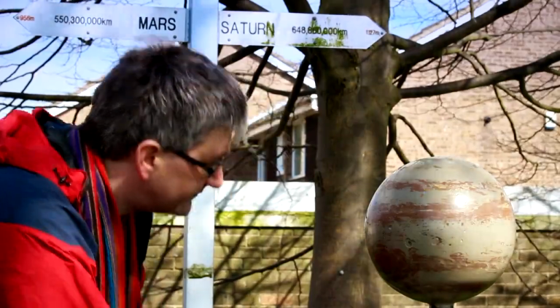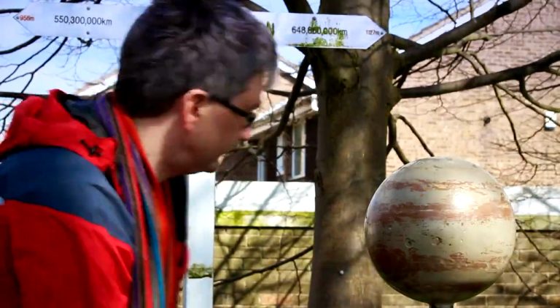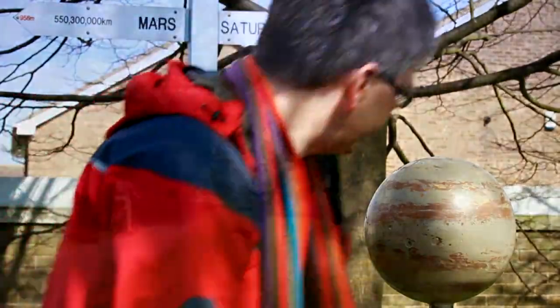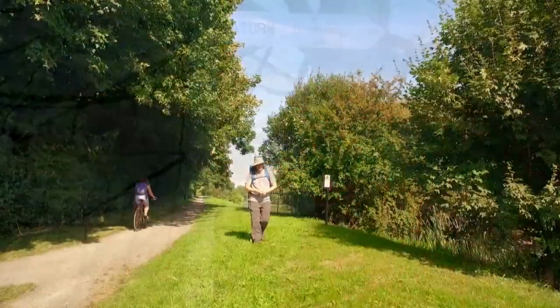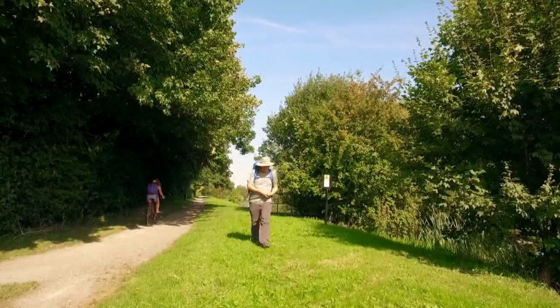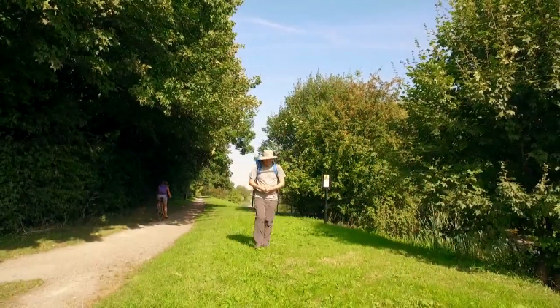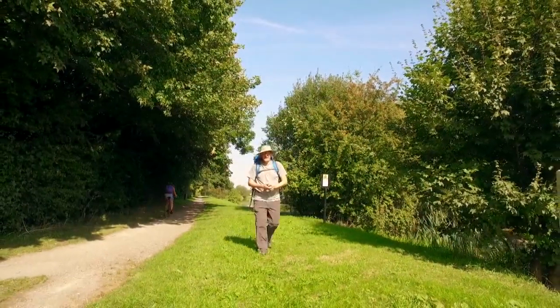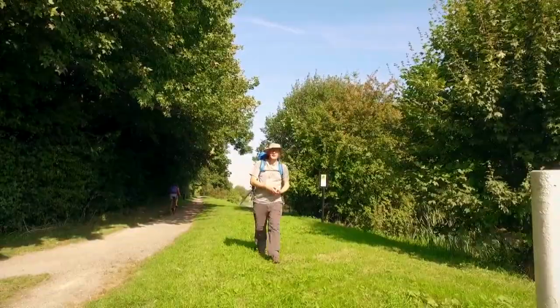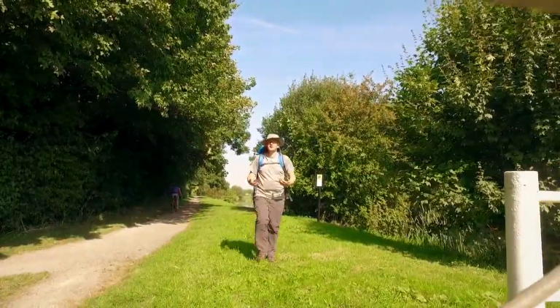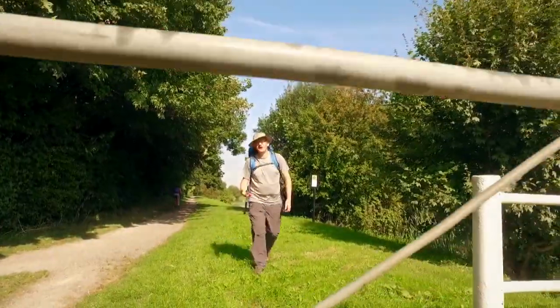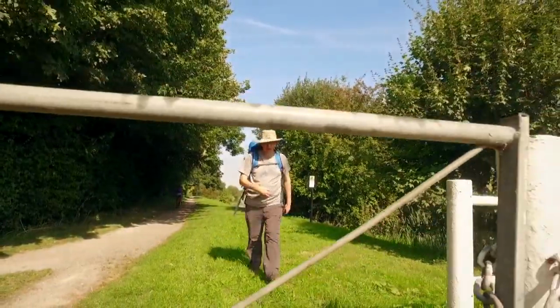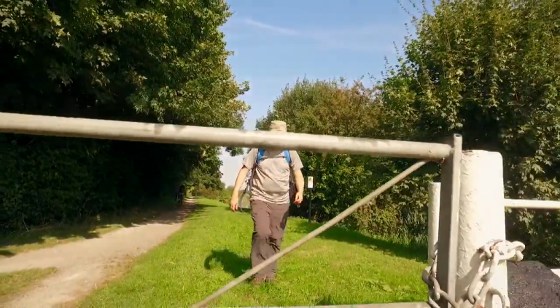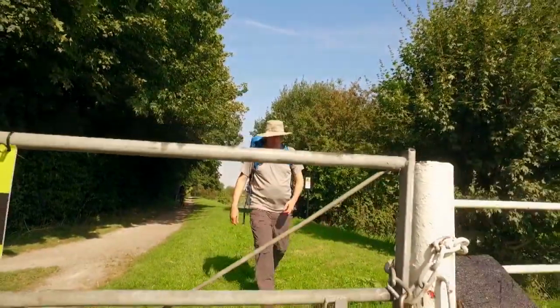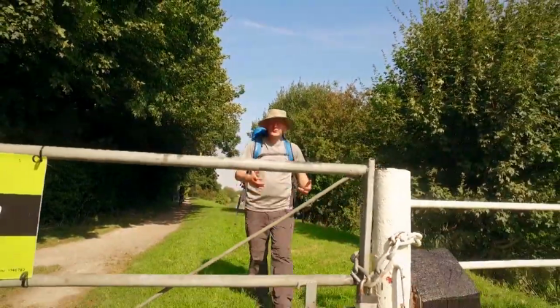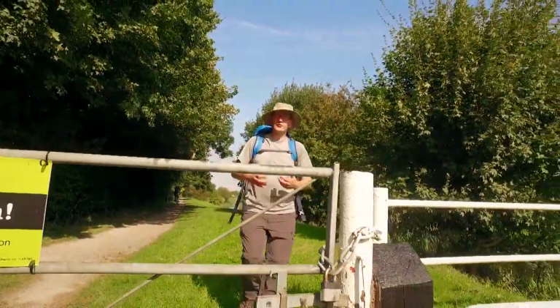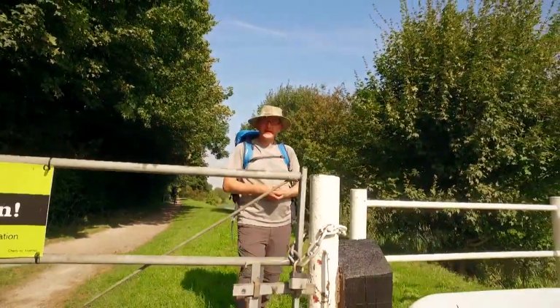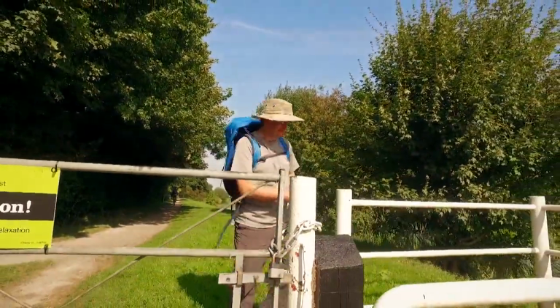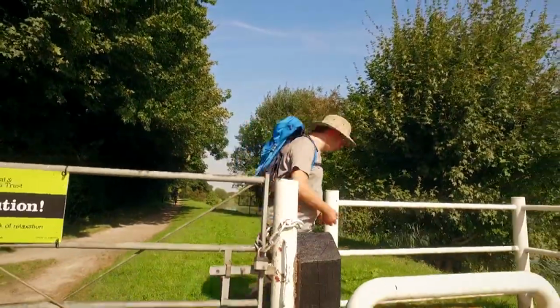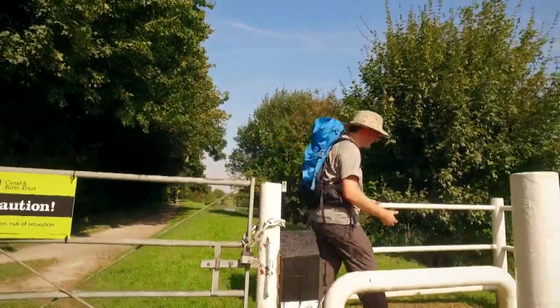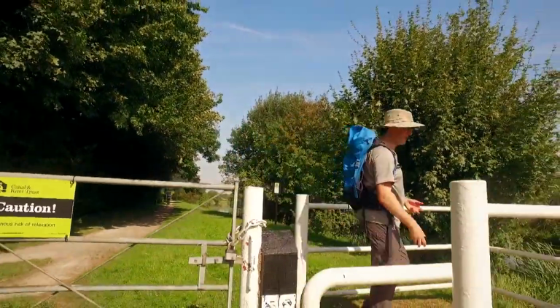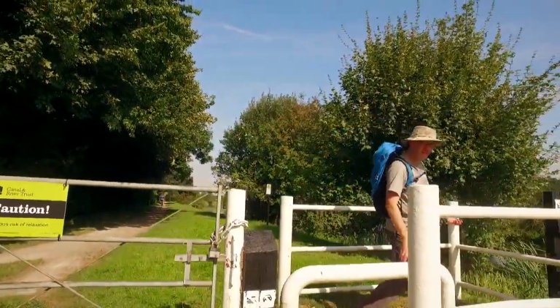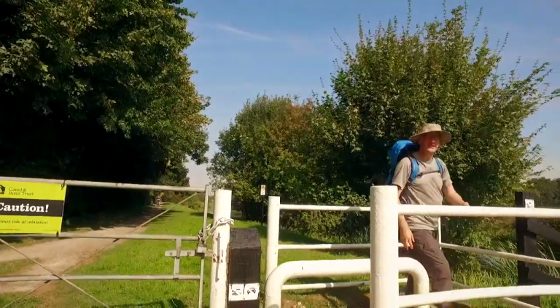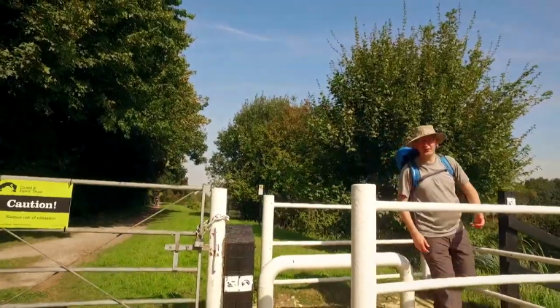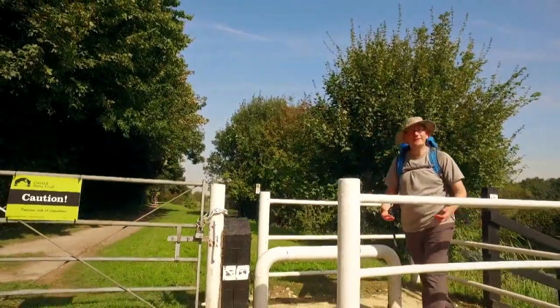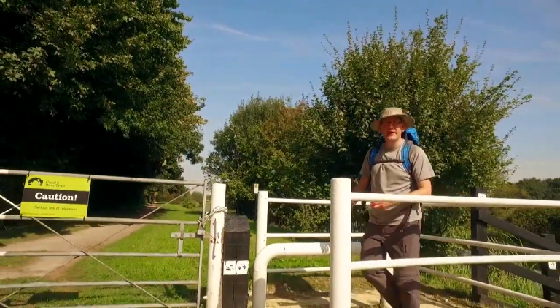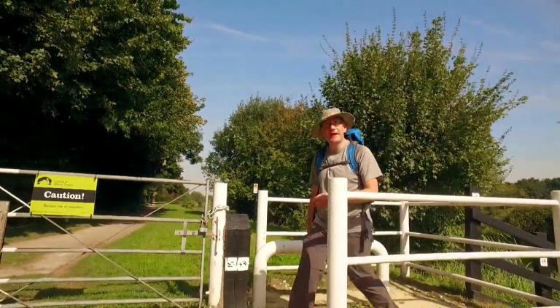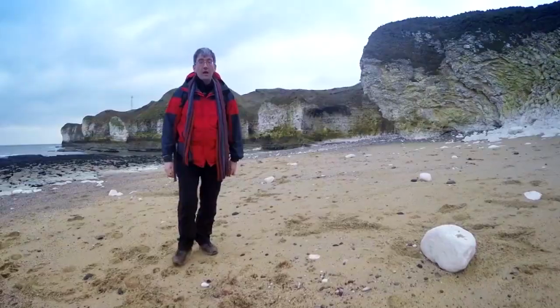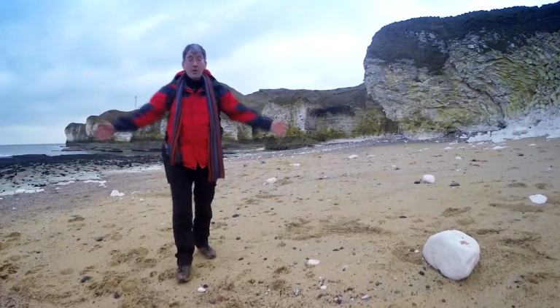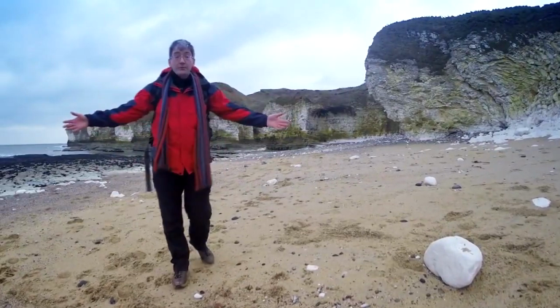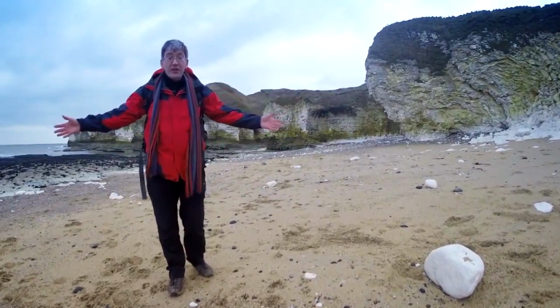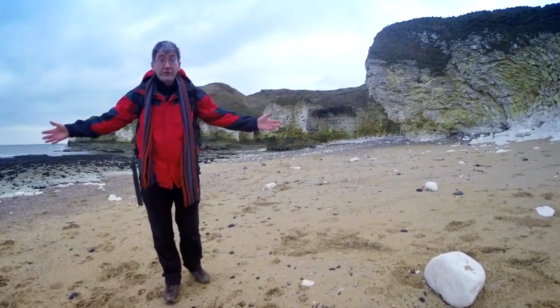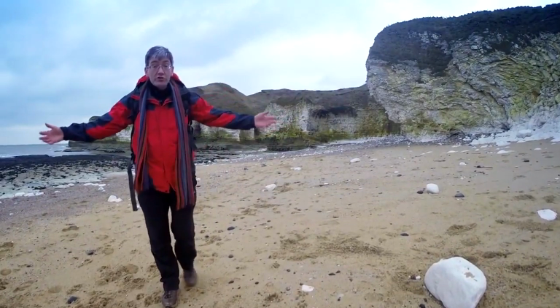Now some of my favourite walks are on the islands around the British Isles. The two walks coming up next — well, one's on the Isles of Scilly and the other is on the Isle of Man. Welcome to the edge of Yorkshire.